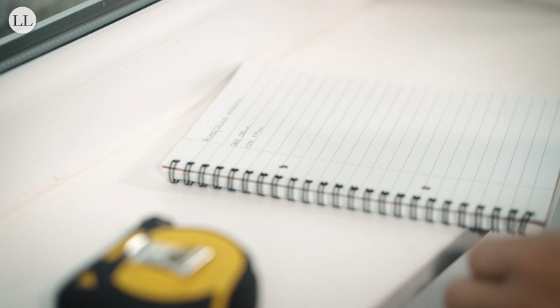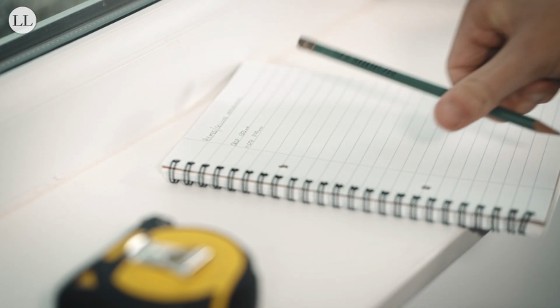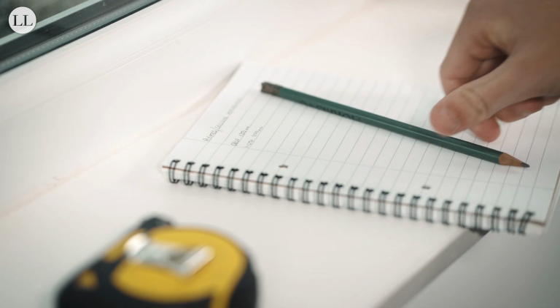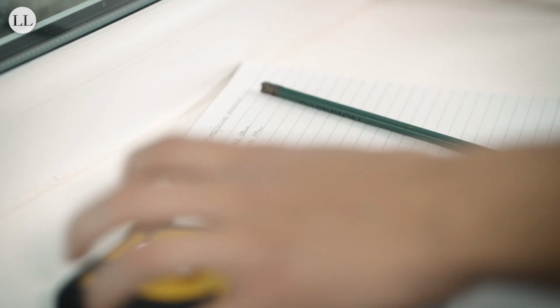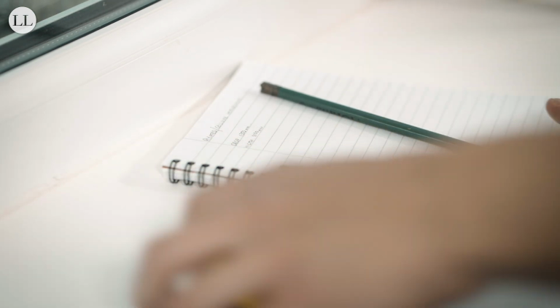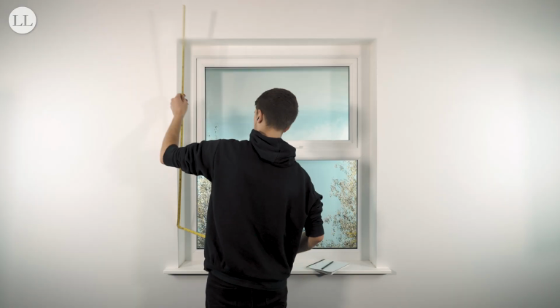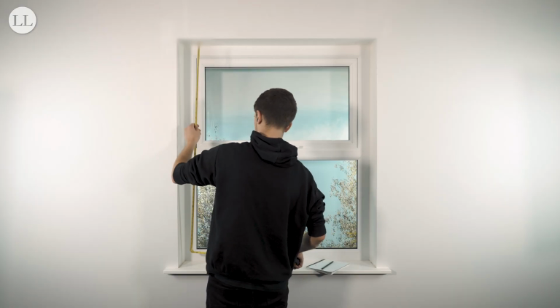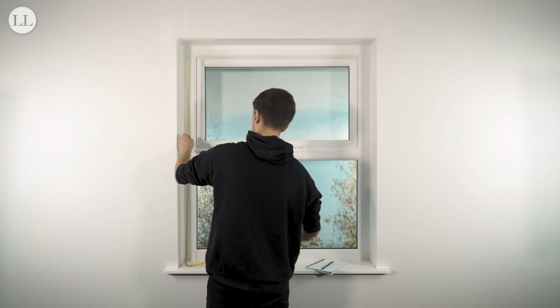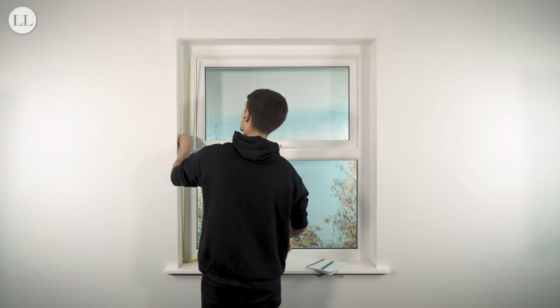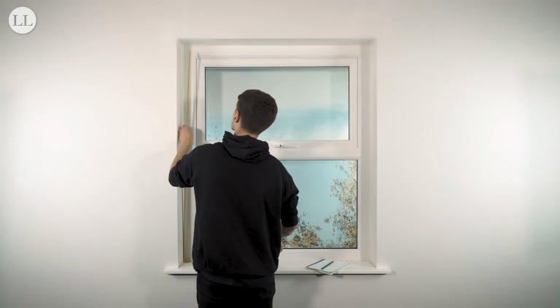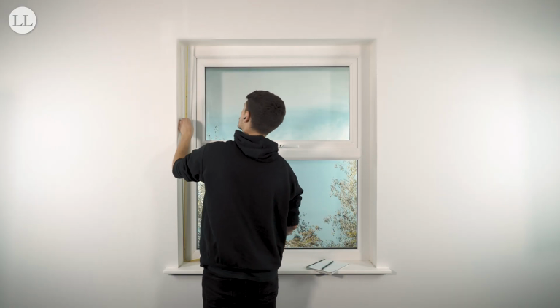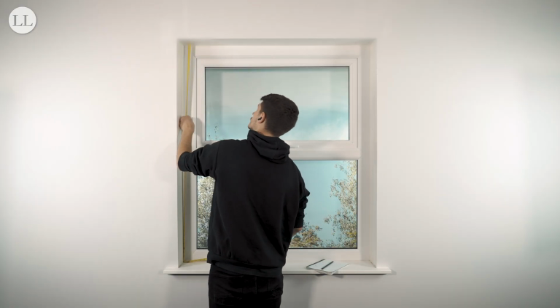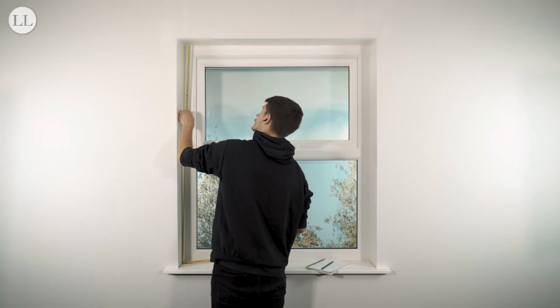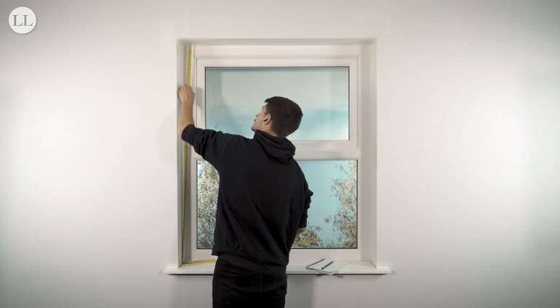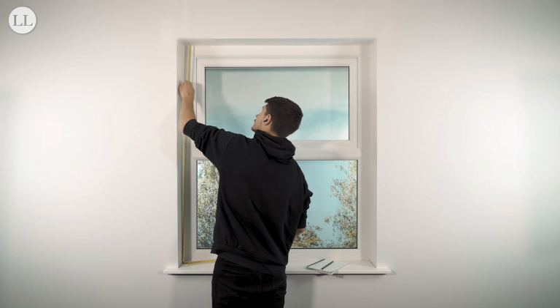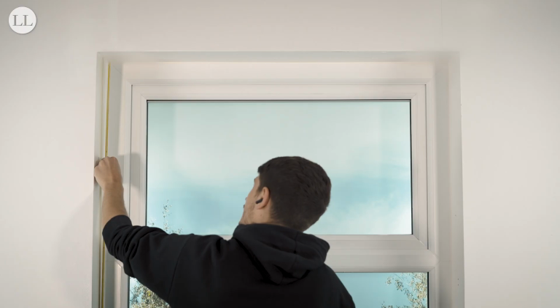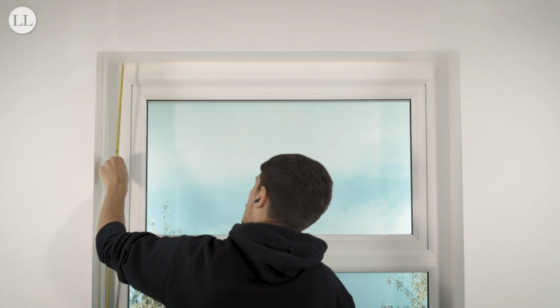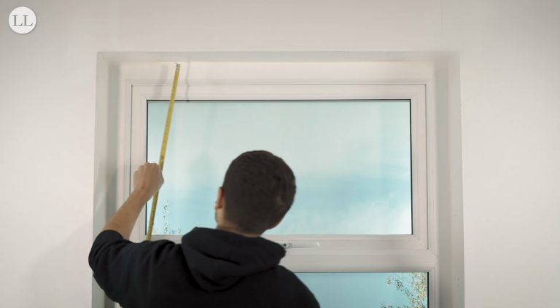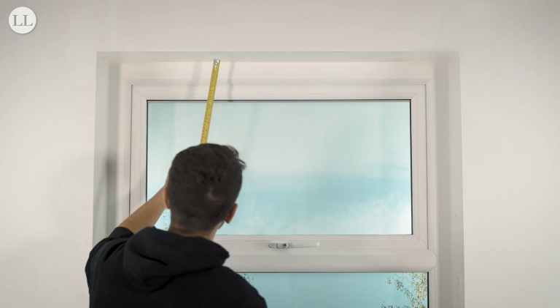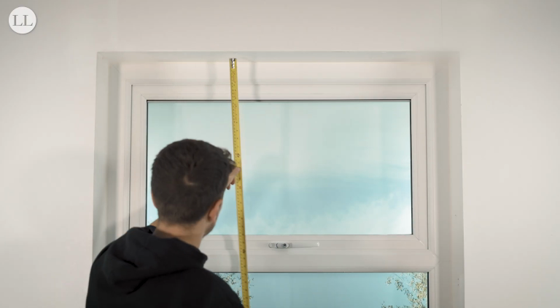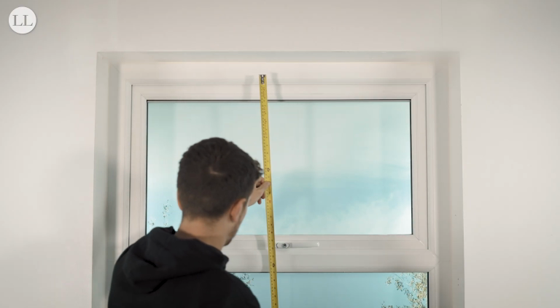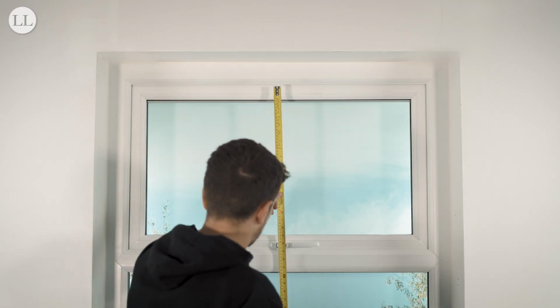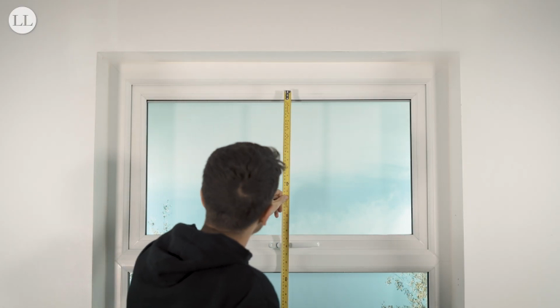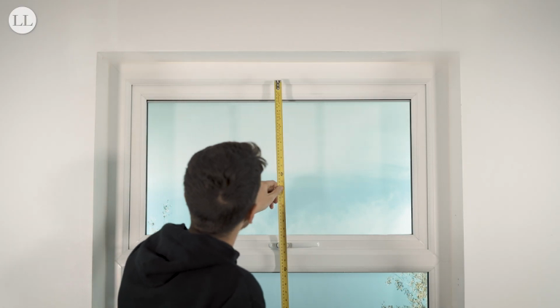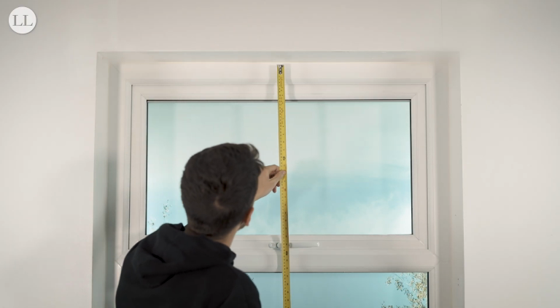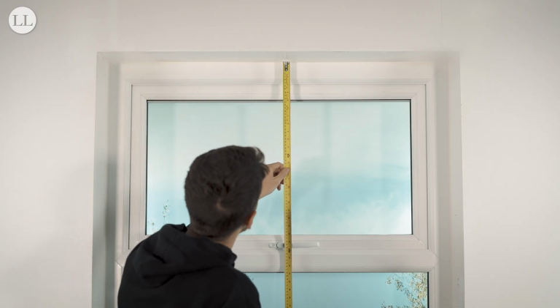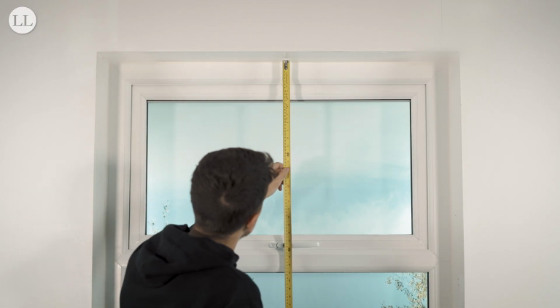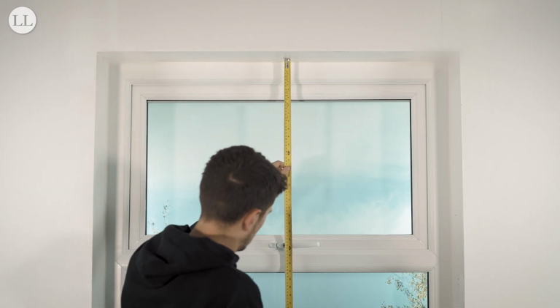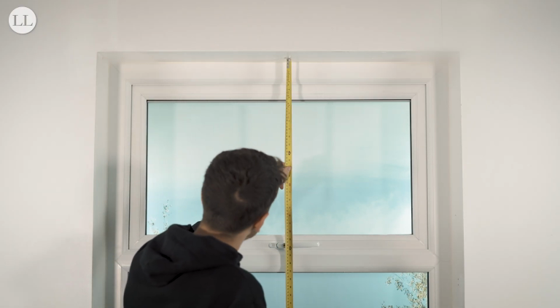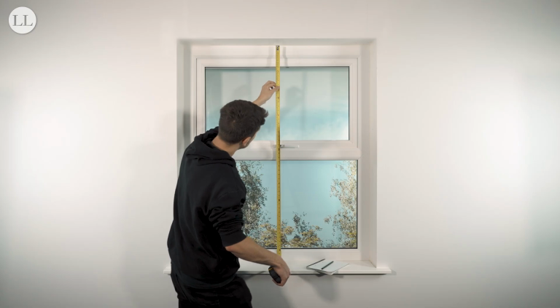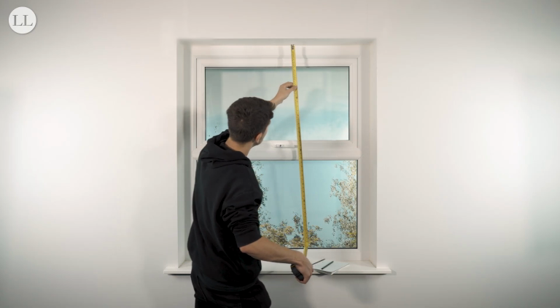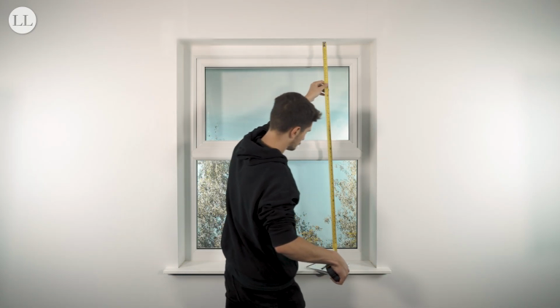Now we'll measure the drop of the blind. Again, we'll measure the recess at three points — the left, middle and right sides.